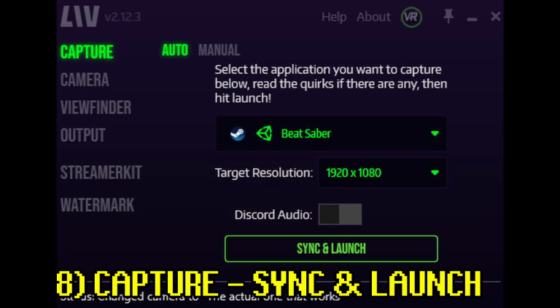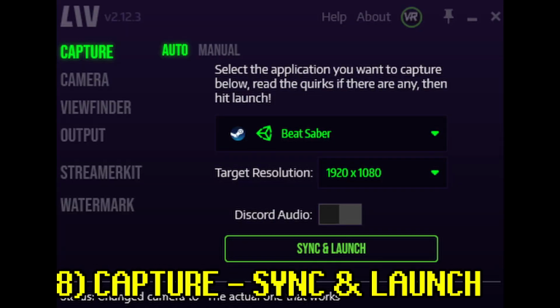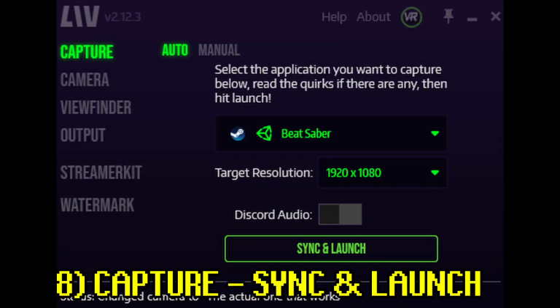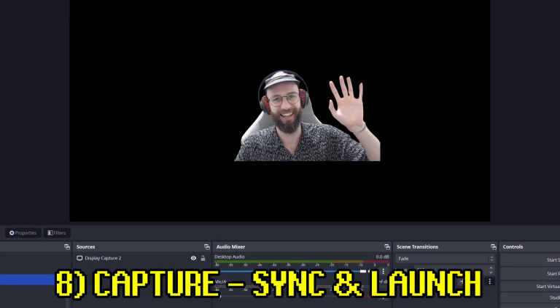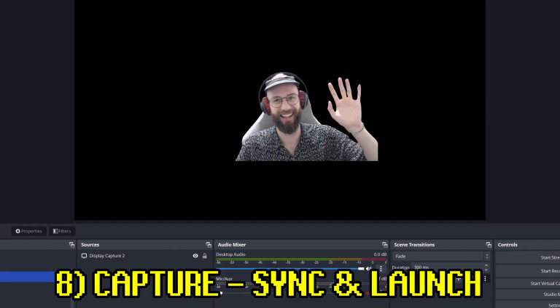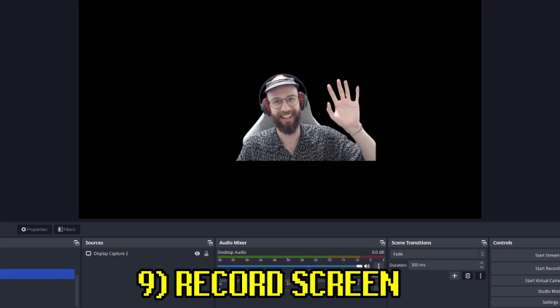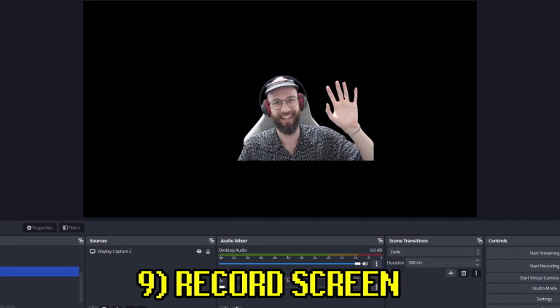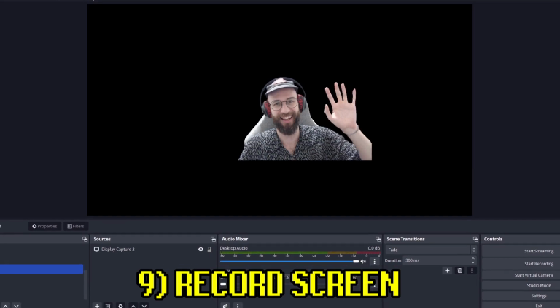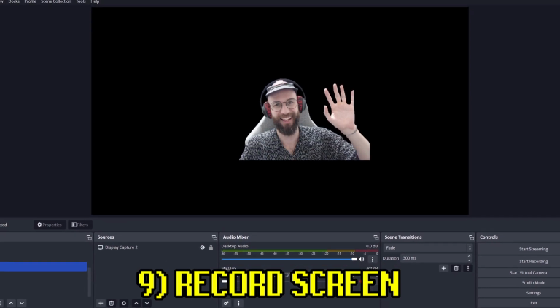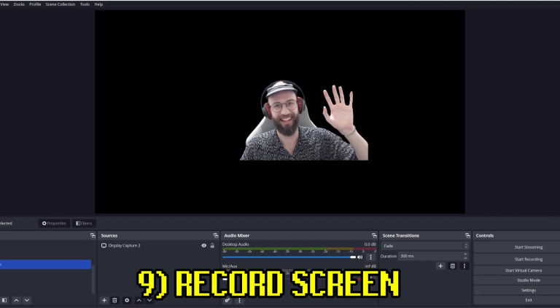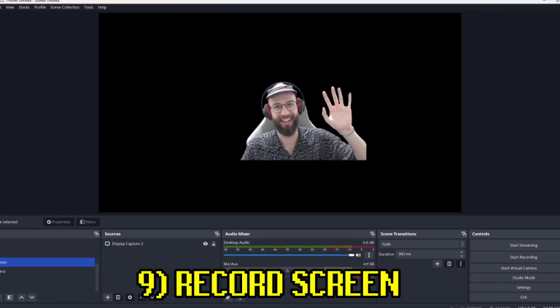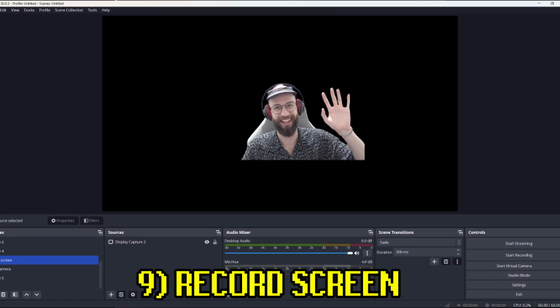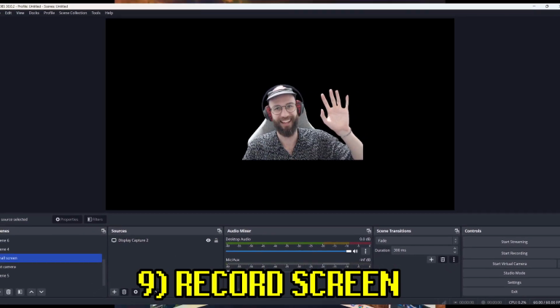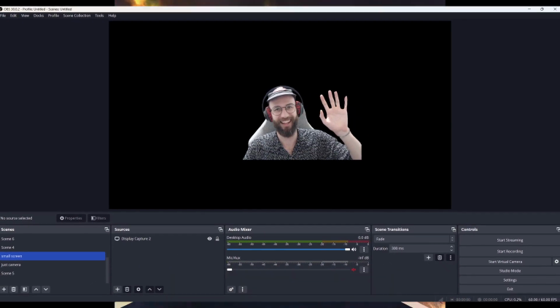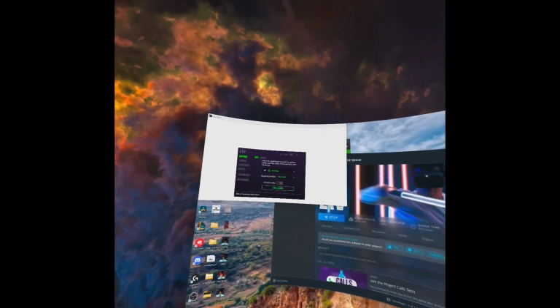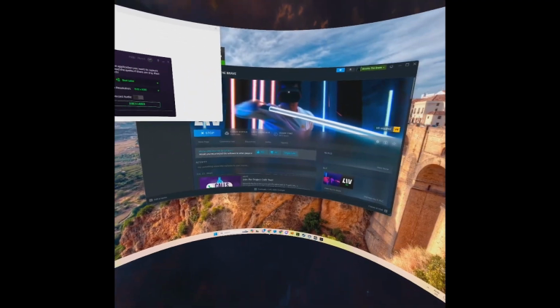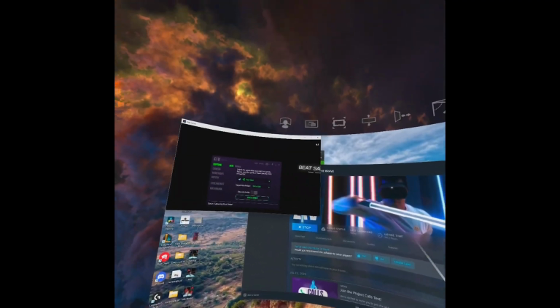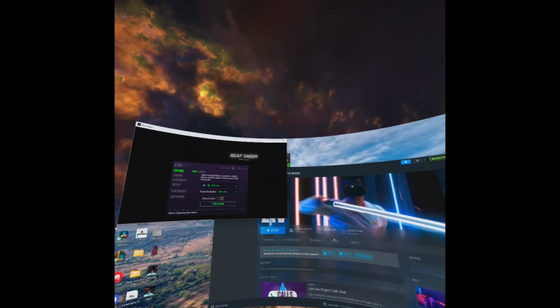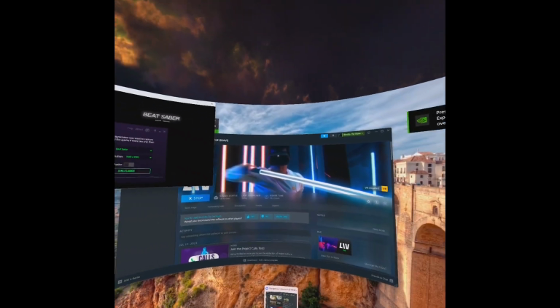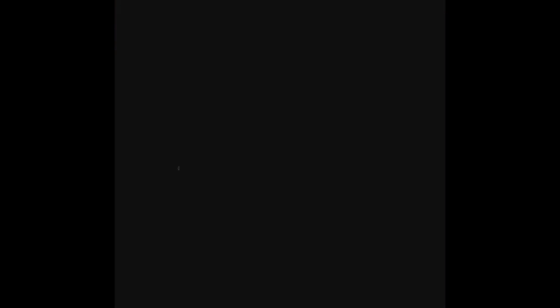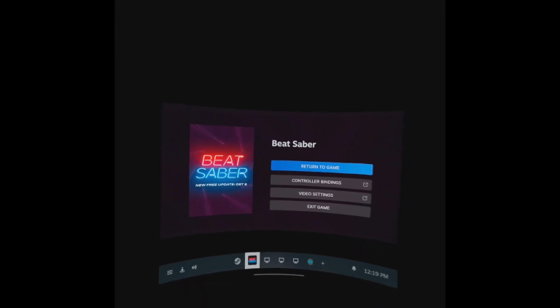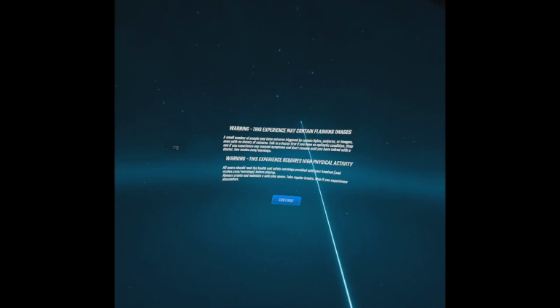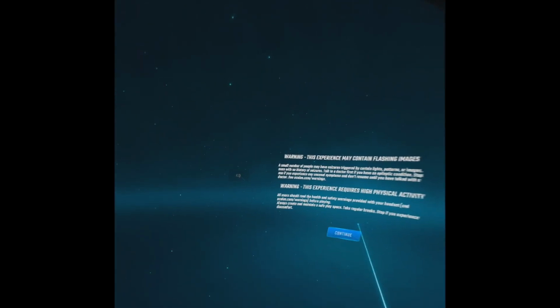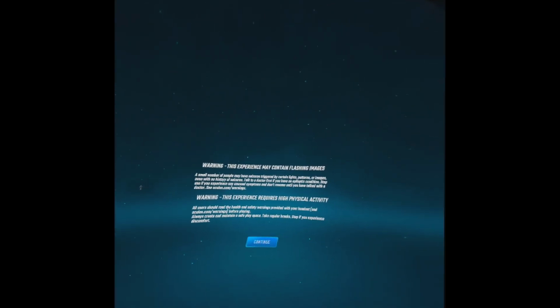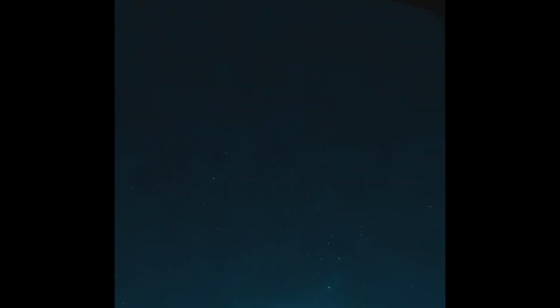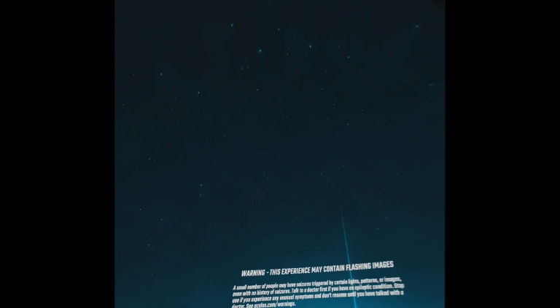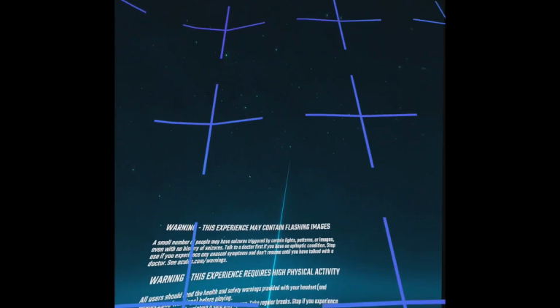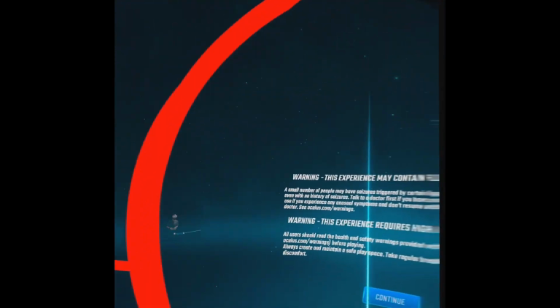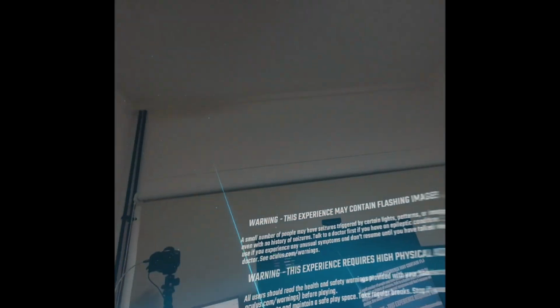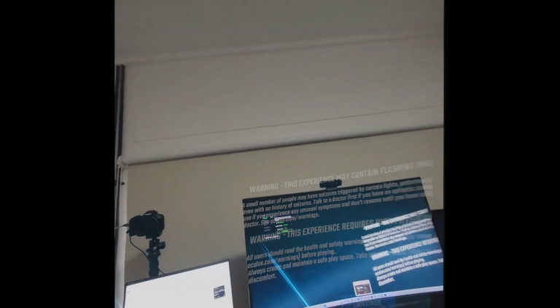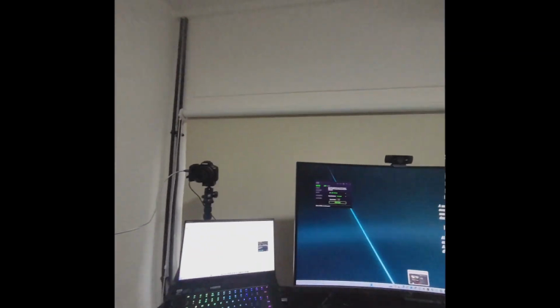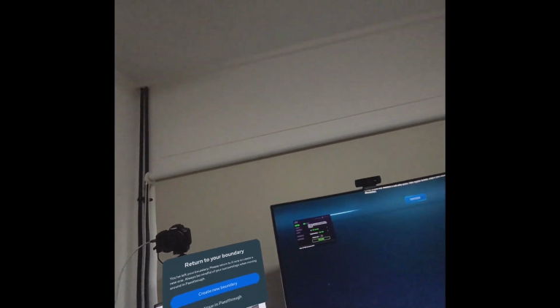Then I pull my headset up, open OBS, select the desktop I want to capture, and hit record. Also, never use the home button to reset your position — if you need to change your orientation, use OVR Advanced Settings, which you can open in the Steam menu.